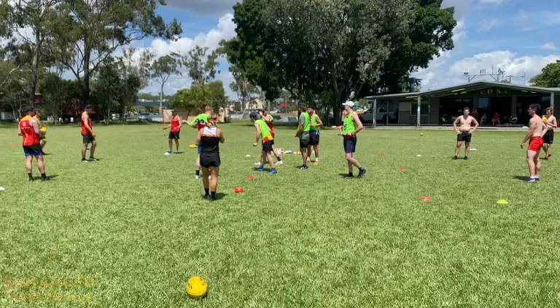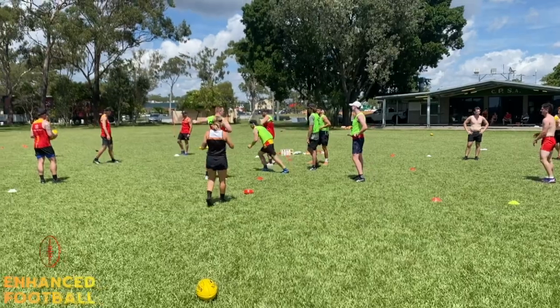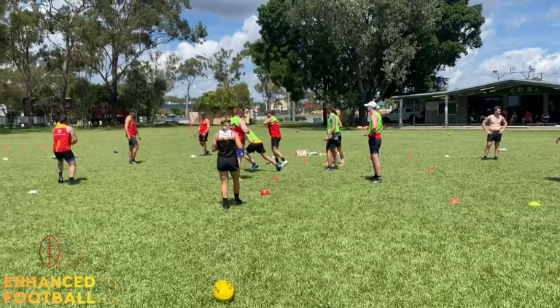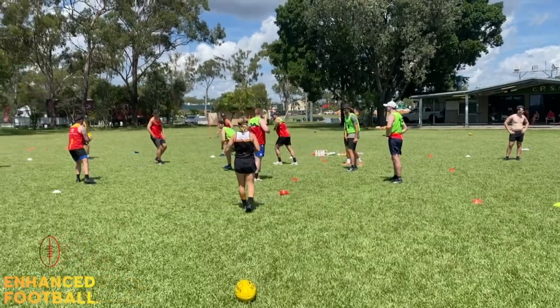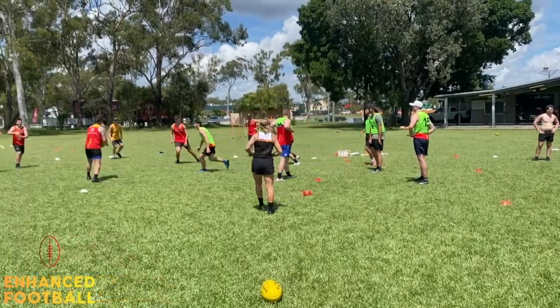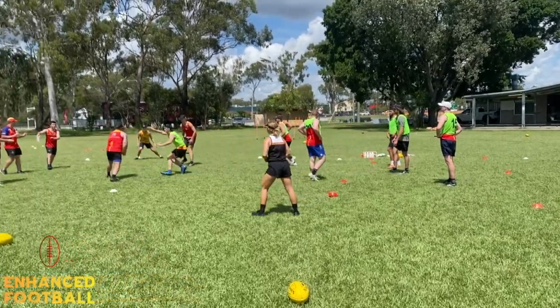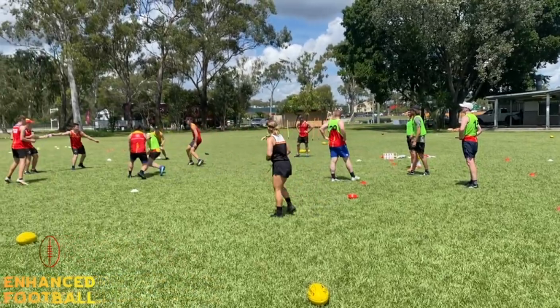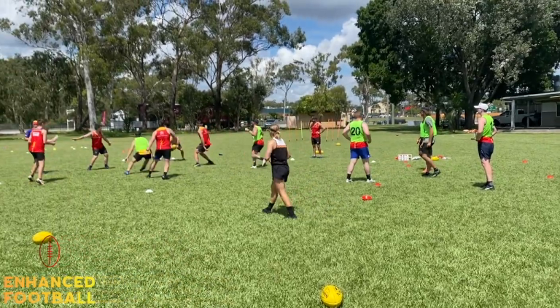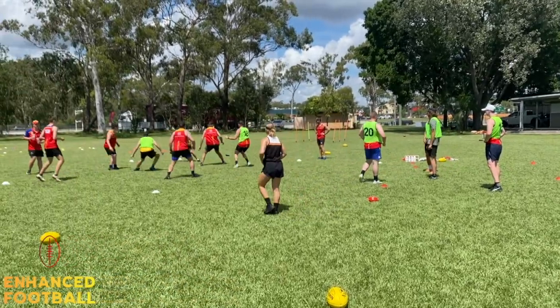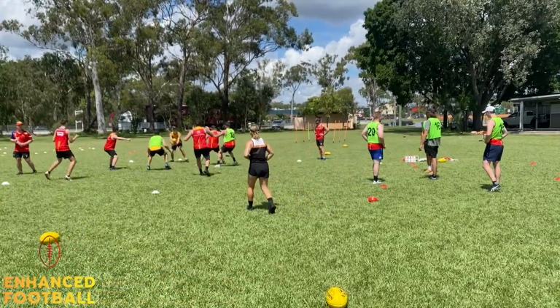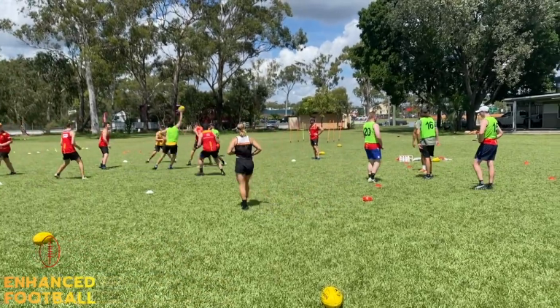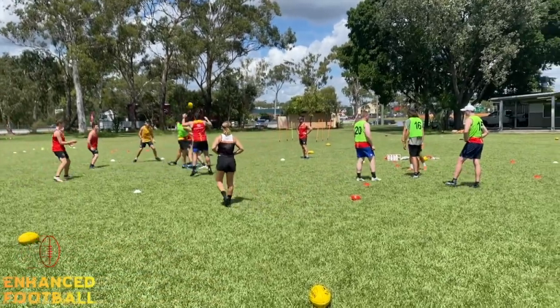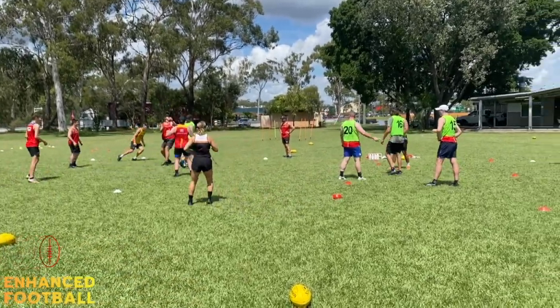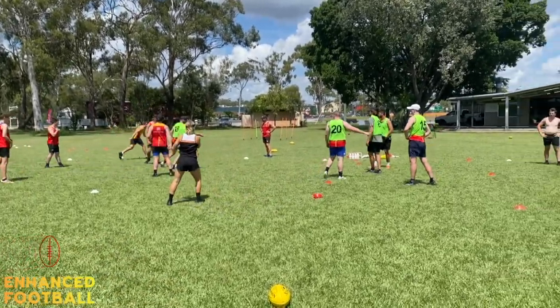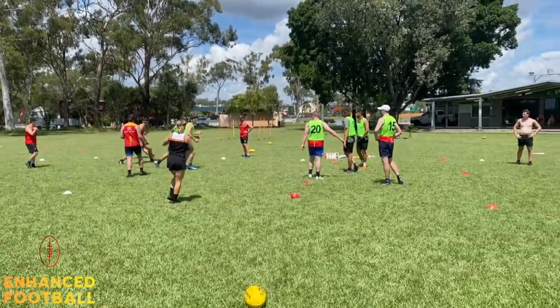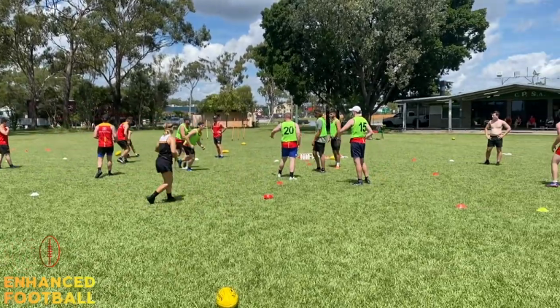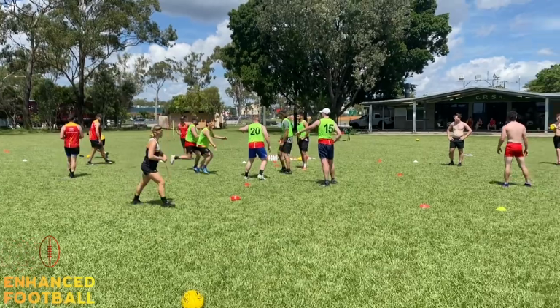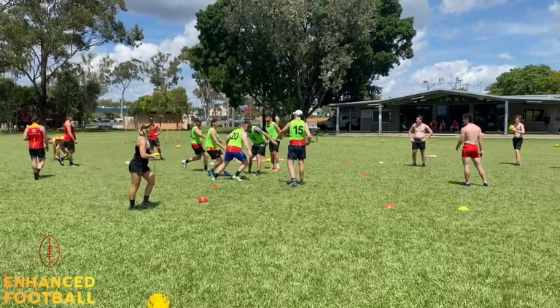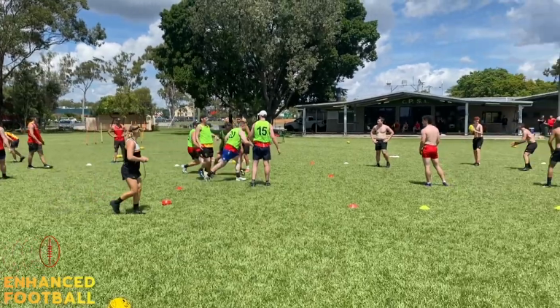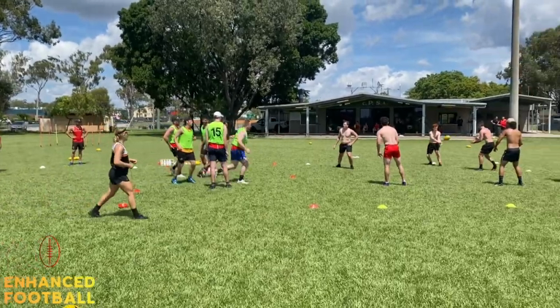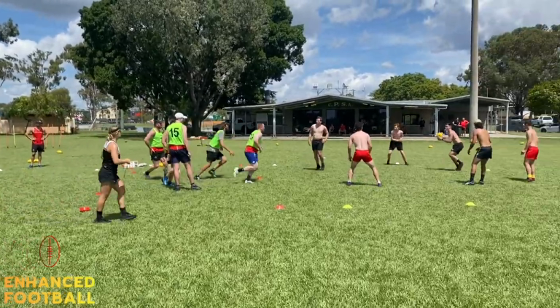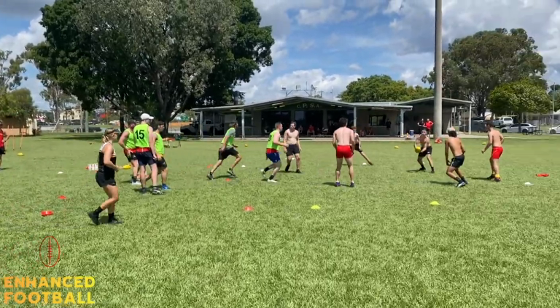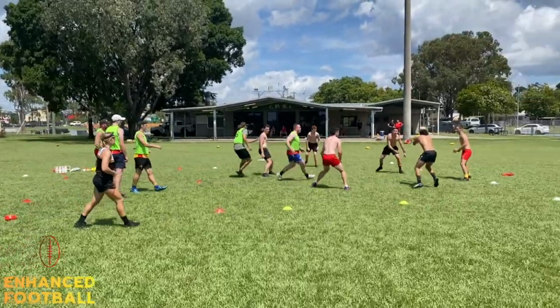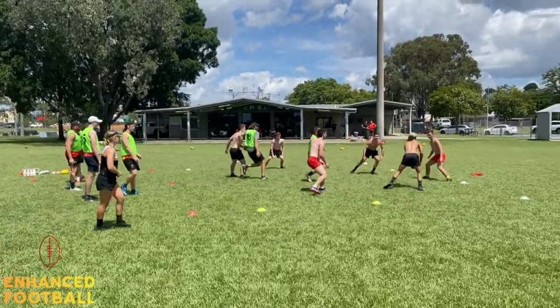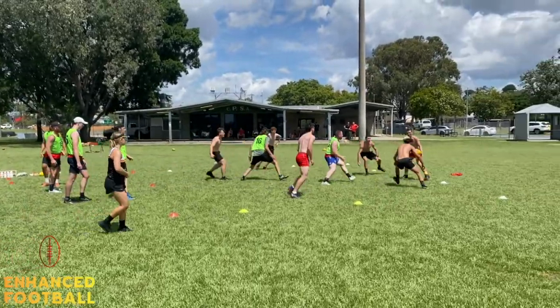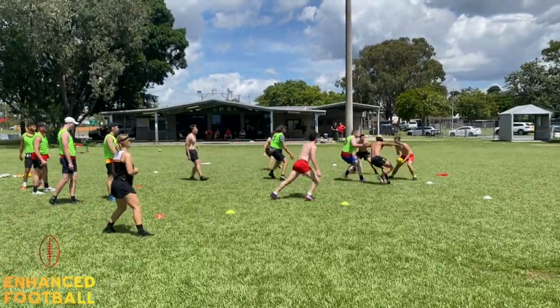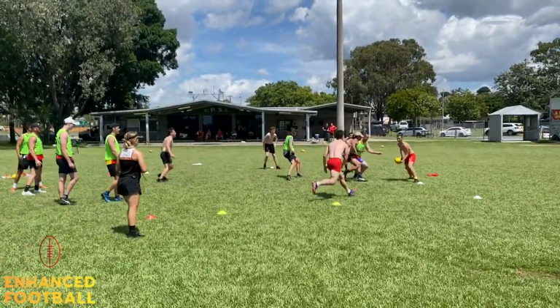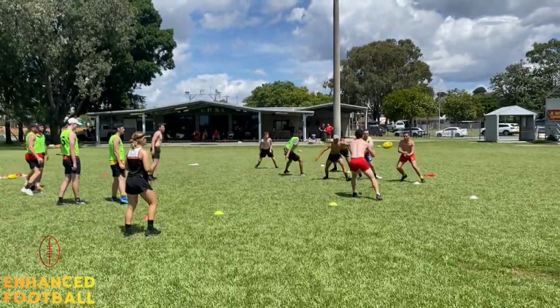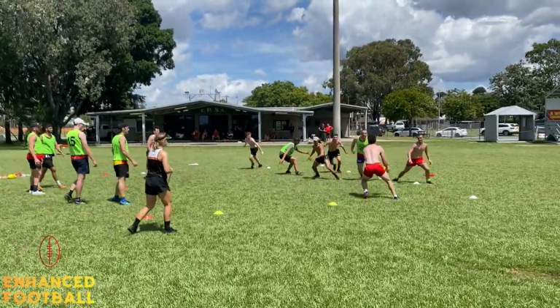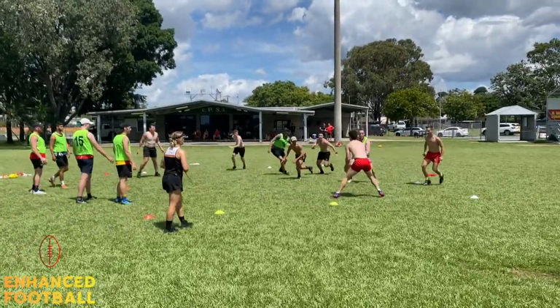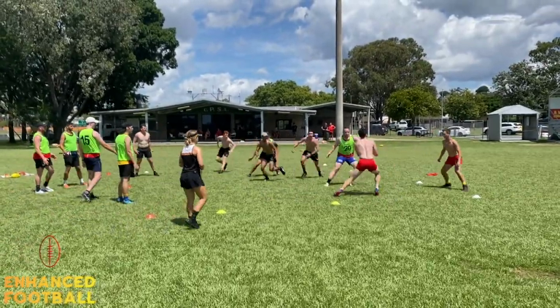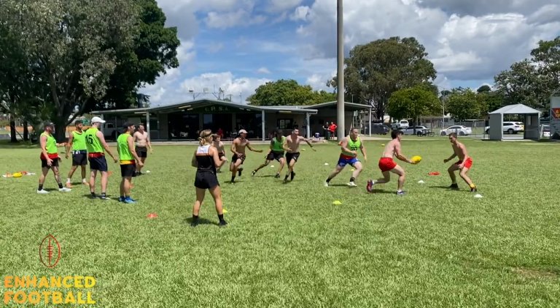Alright, here we have Coach Bell taking the senior men's team. This is a great handball drill. You can see we've got three teams of six, and we're doing some keepings off handball in a really tight space.